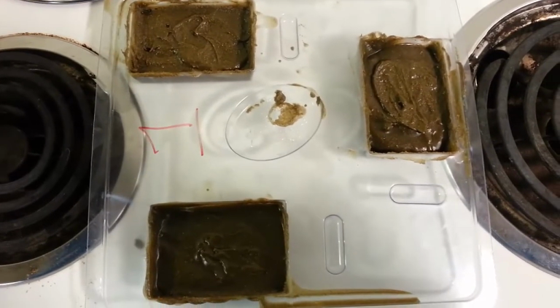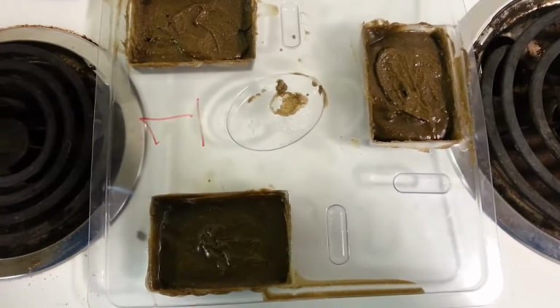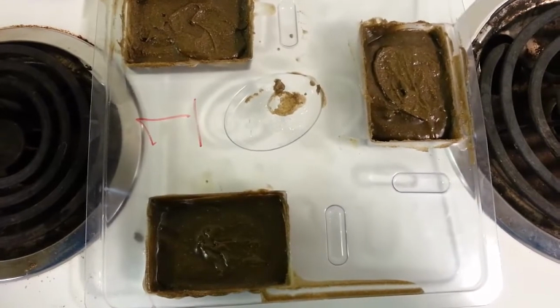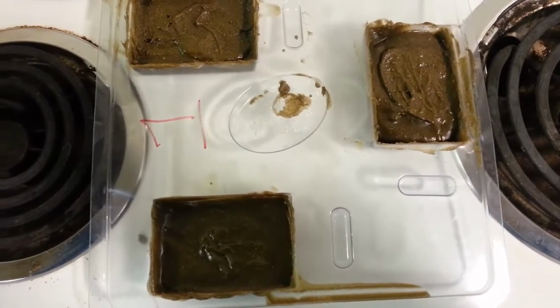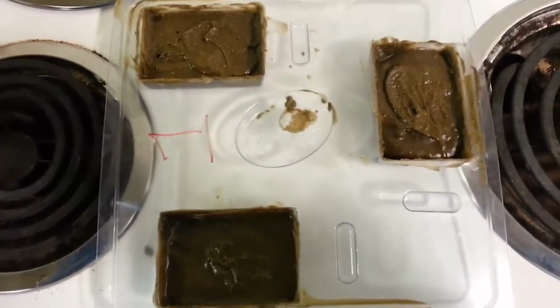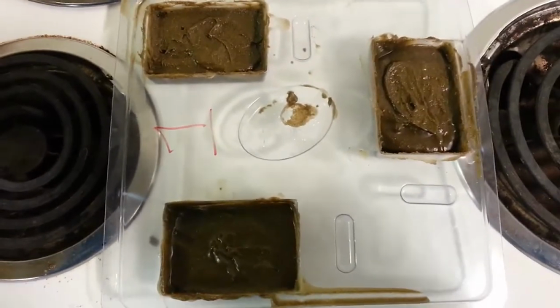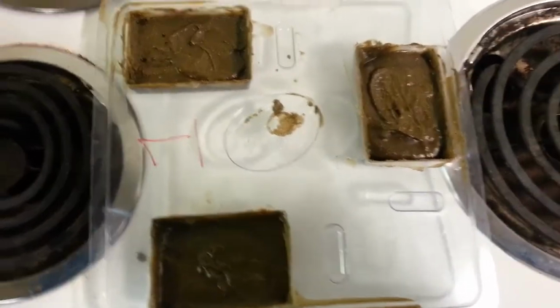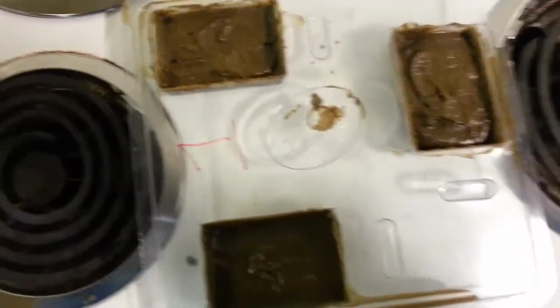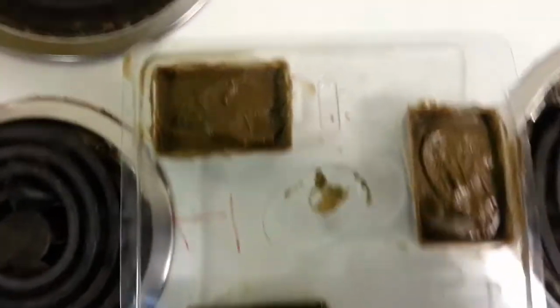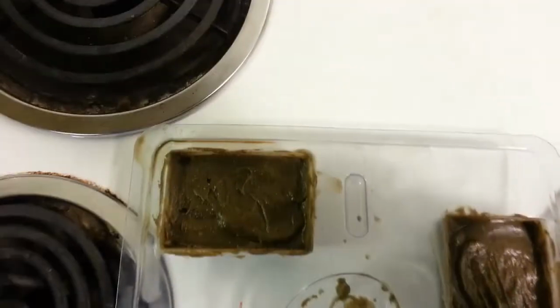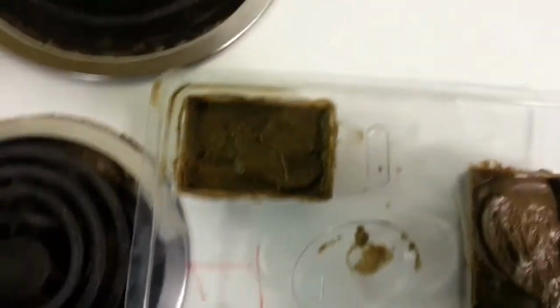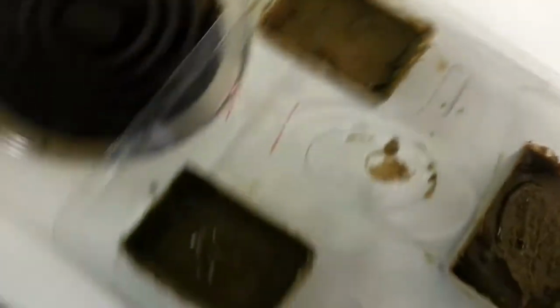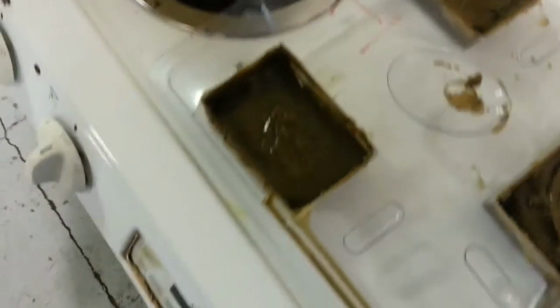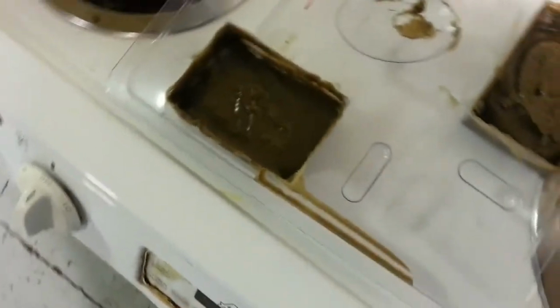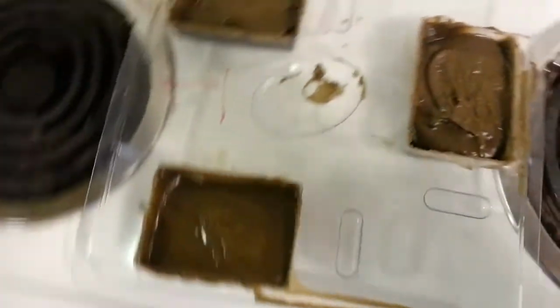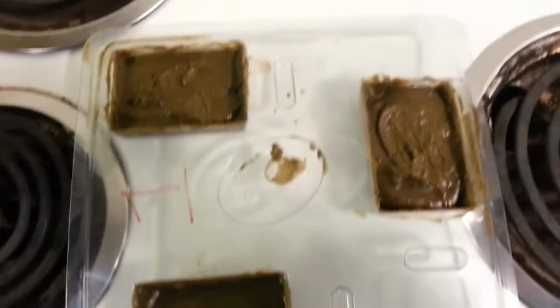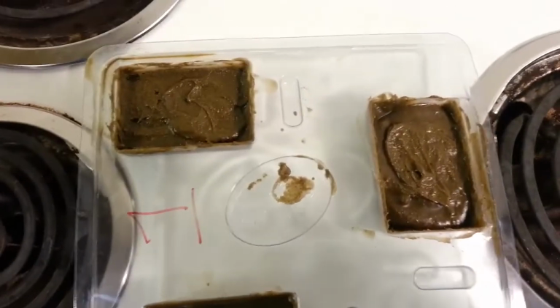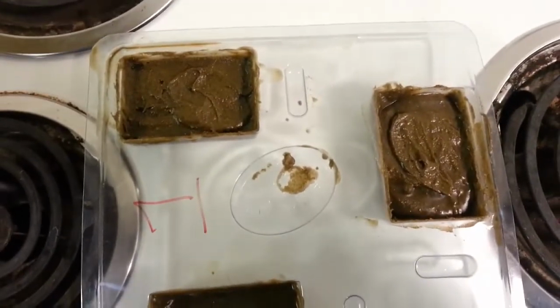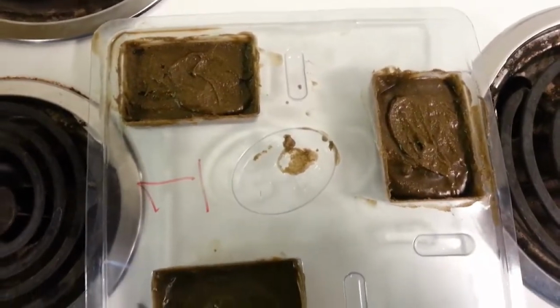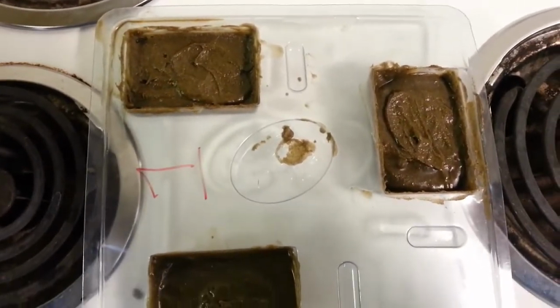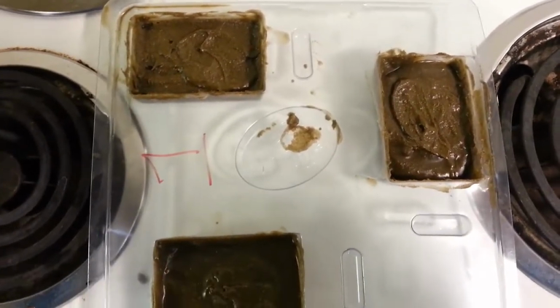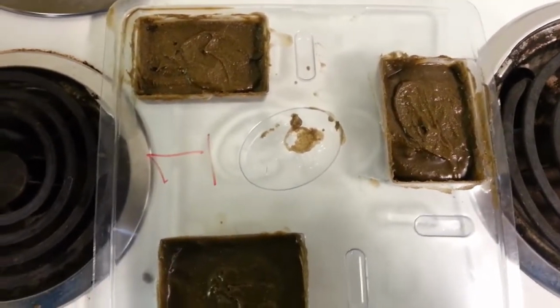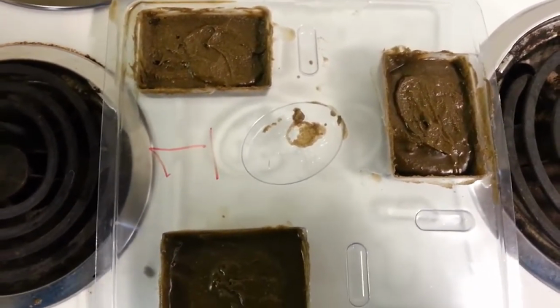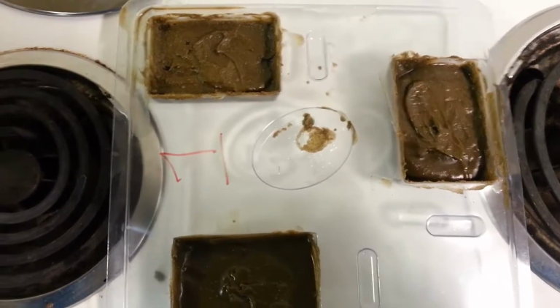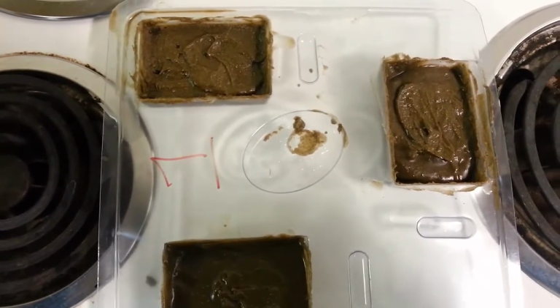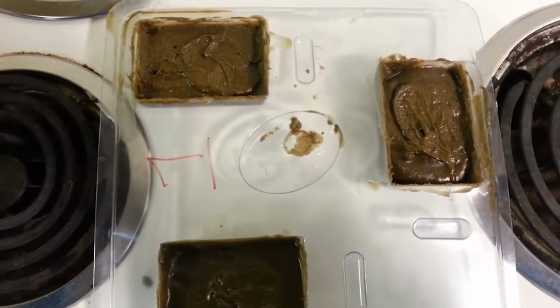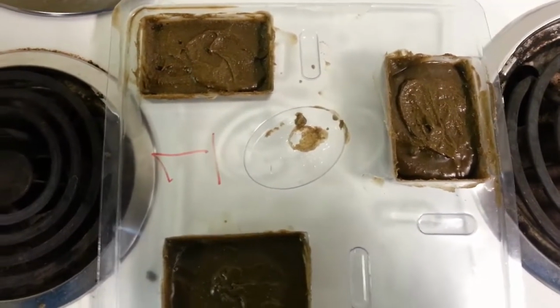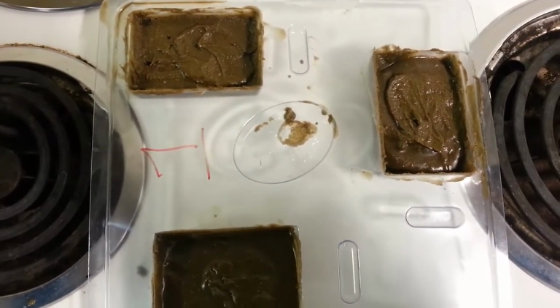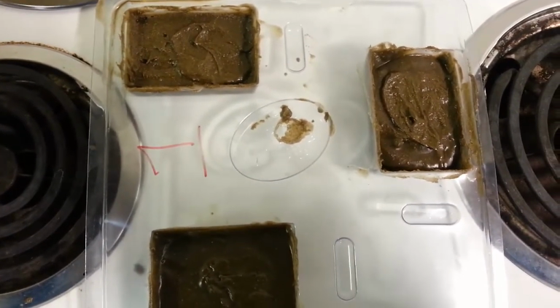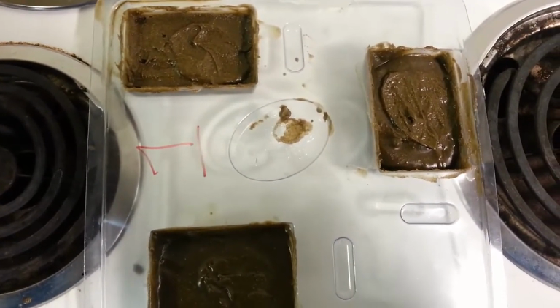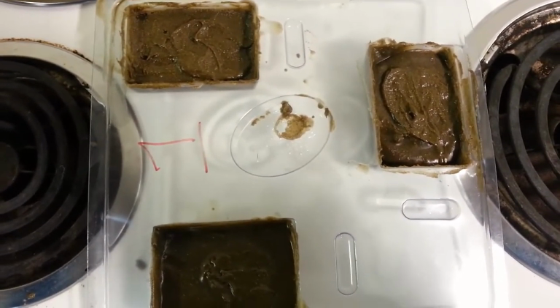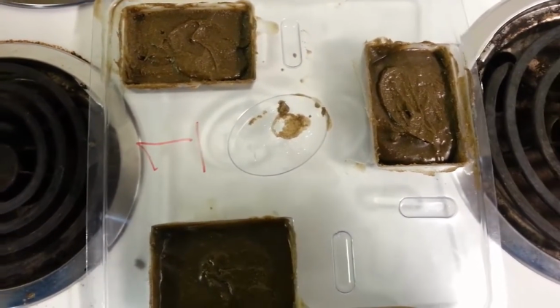As you can see they are starting to get hard — the coloring is changing and getting a little lighter. I'll let them sit for about another half hour and then we'll do the next process.